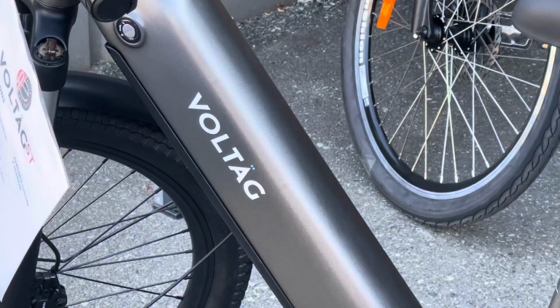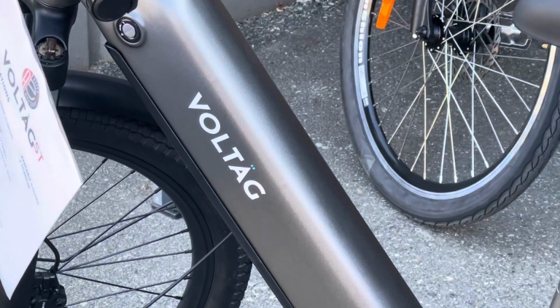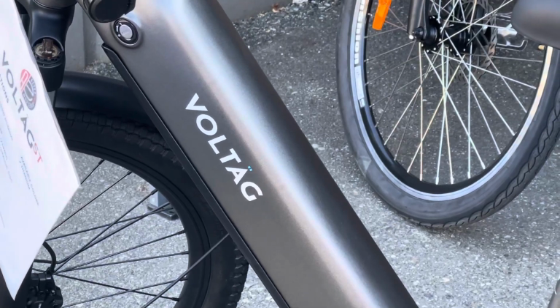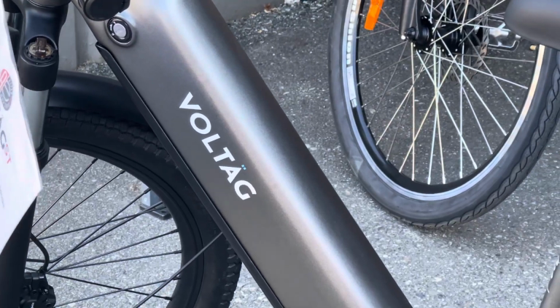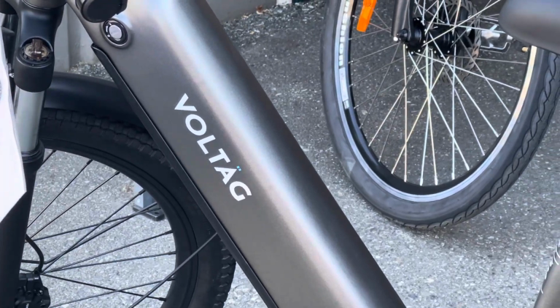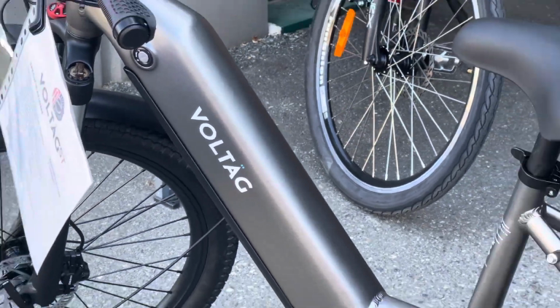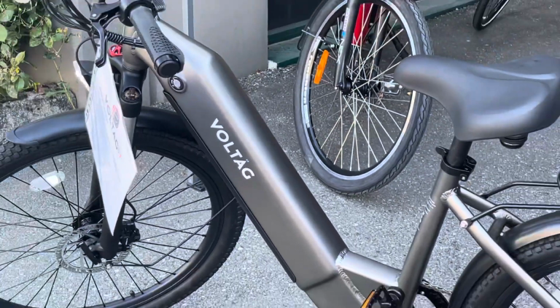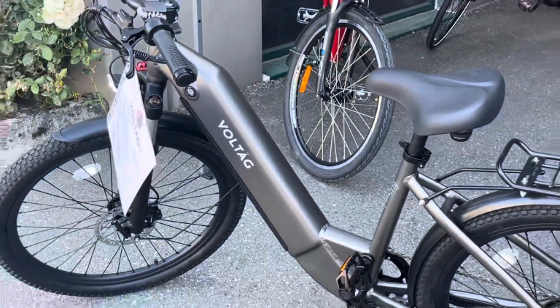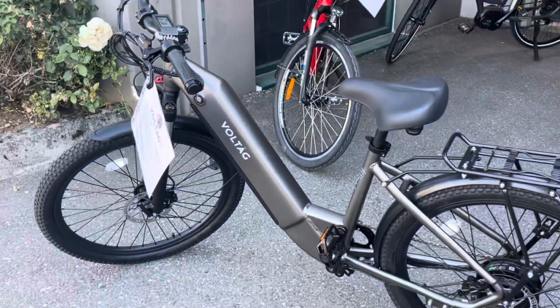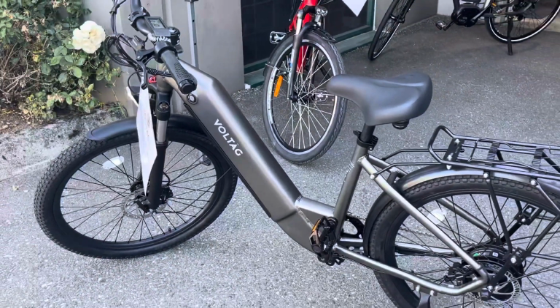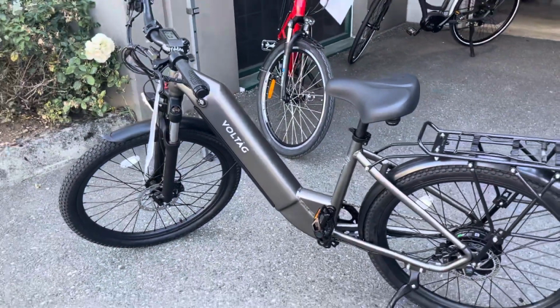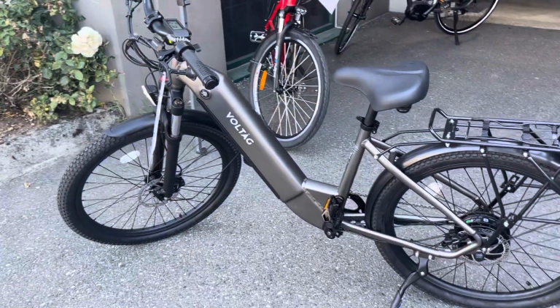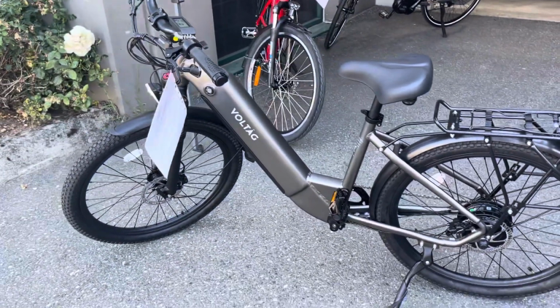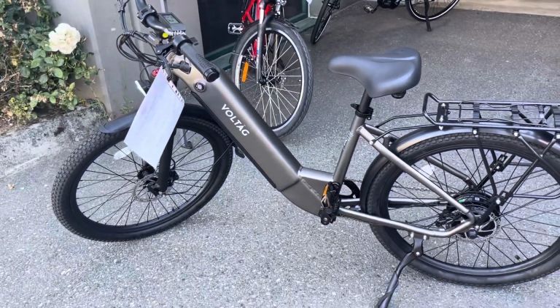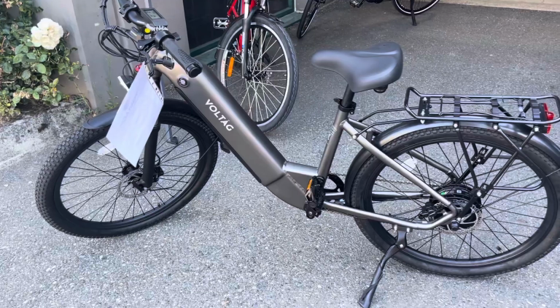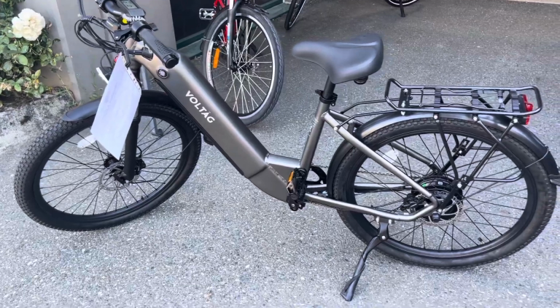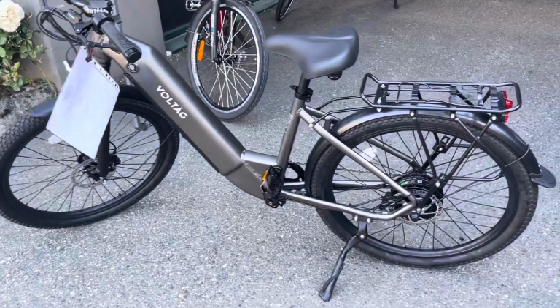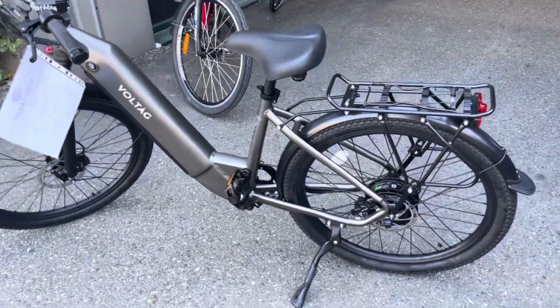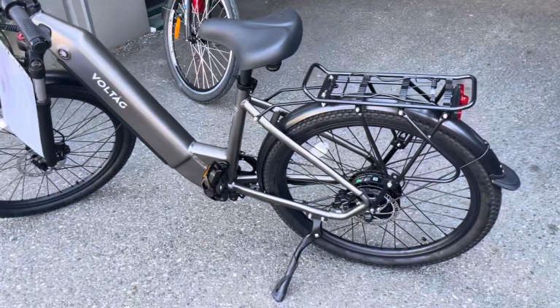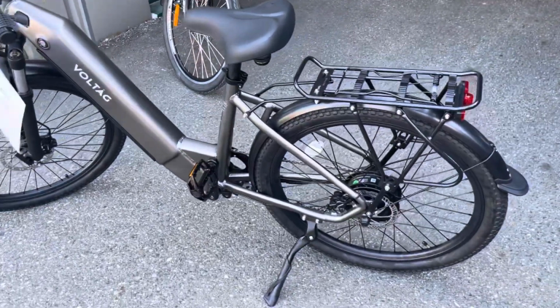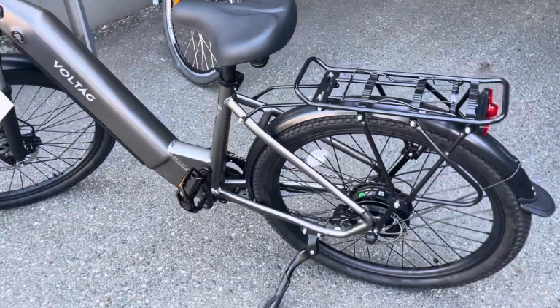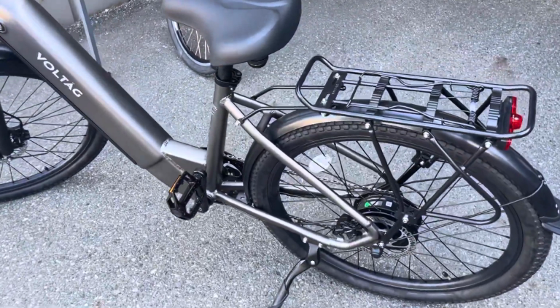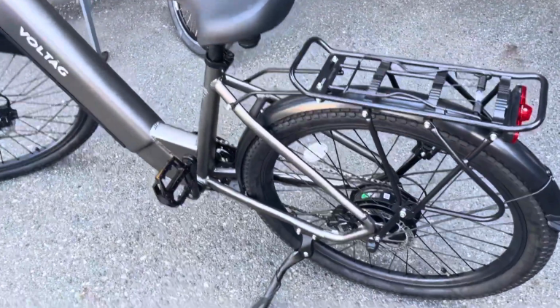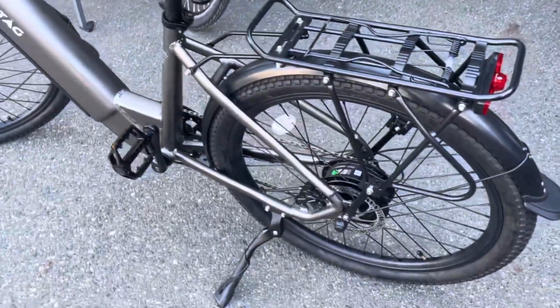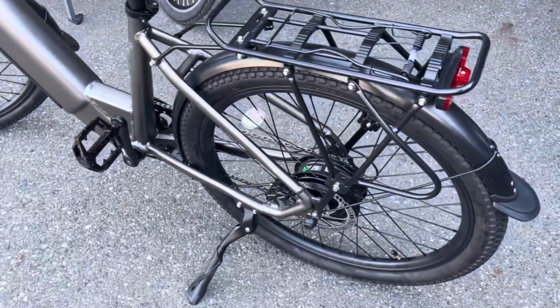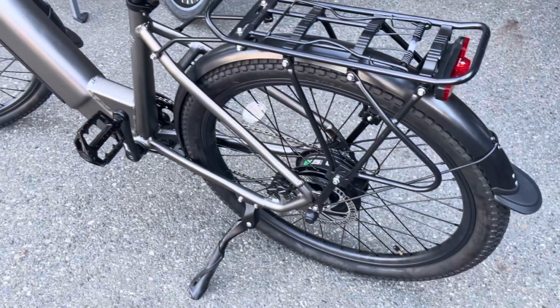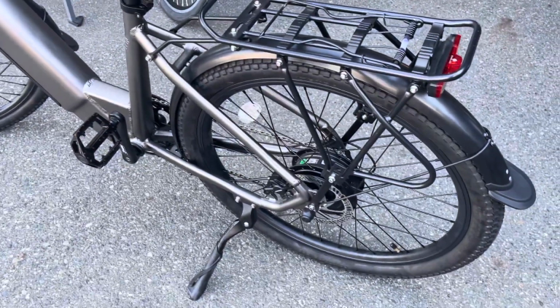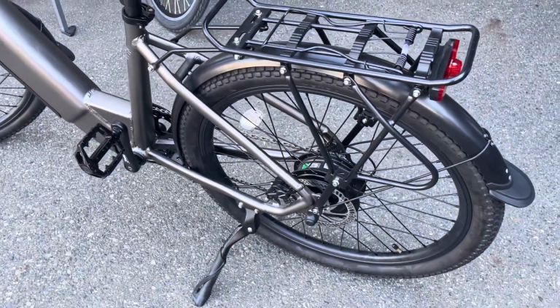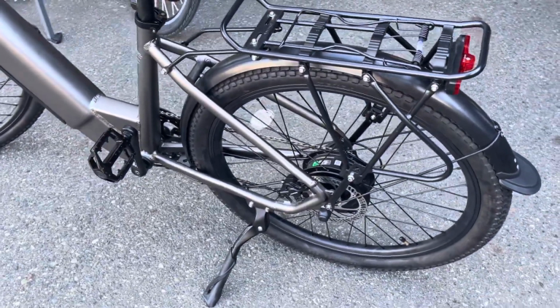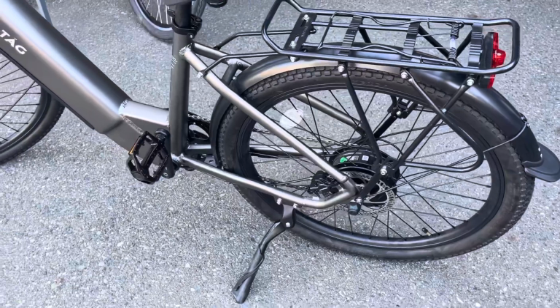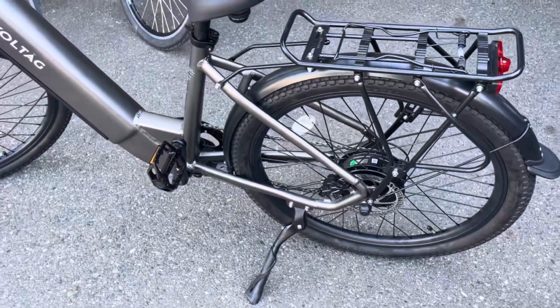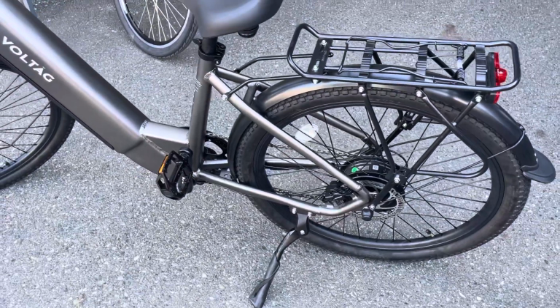I just want to go do a little walk around on our all-new Voltage ST. It has a rear 500 watt Bafang motor, 48 volt, 500 watt.